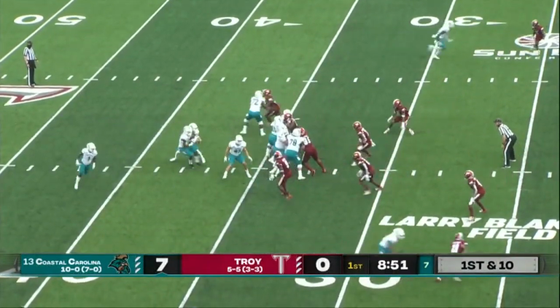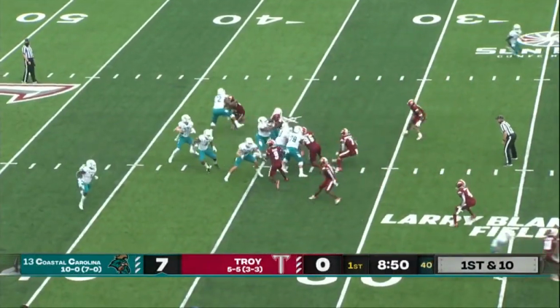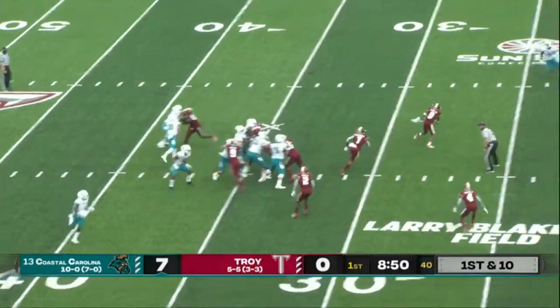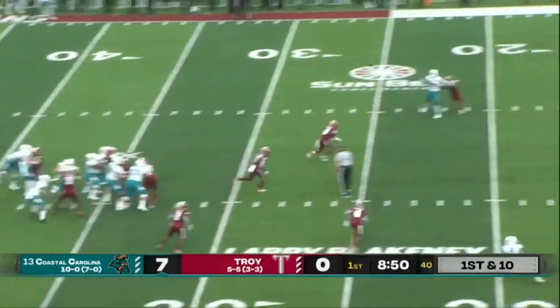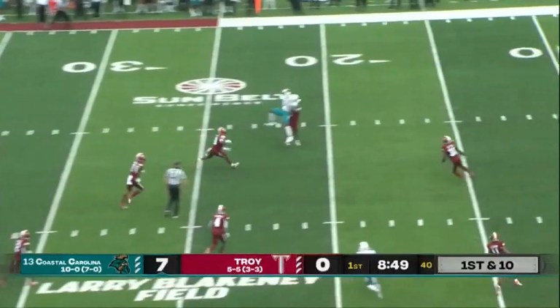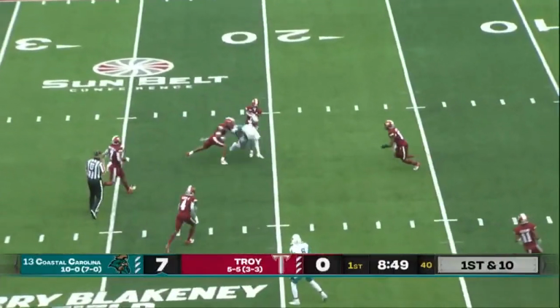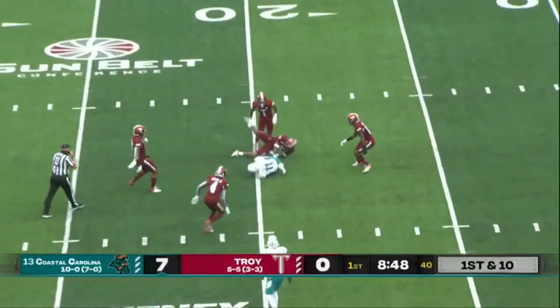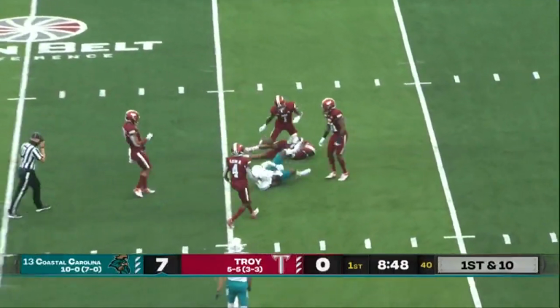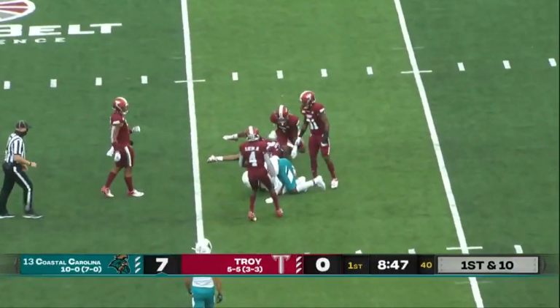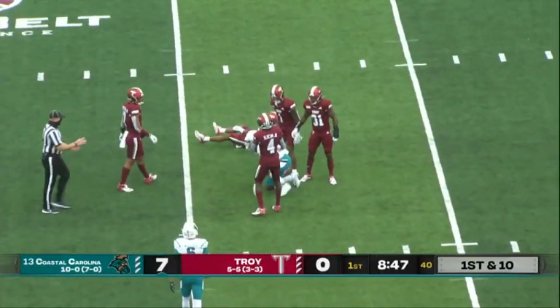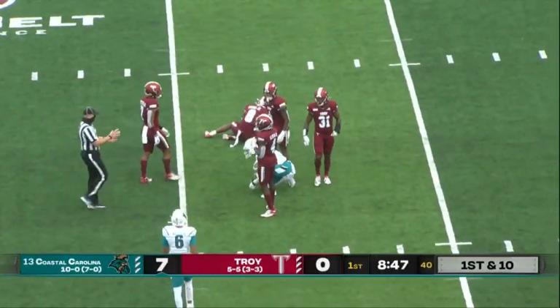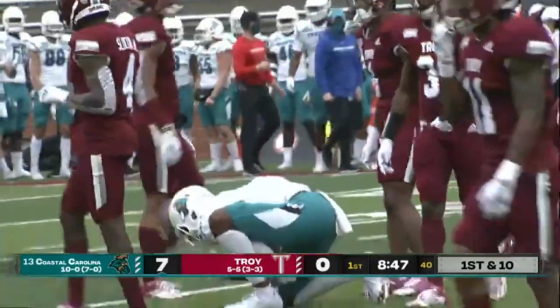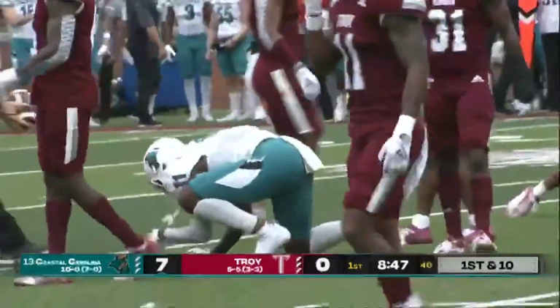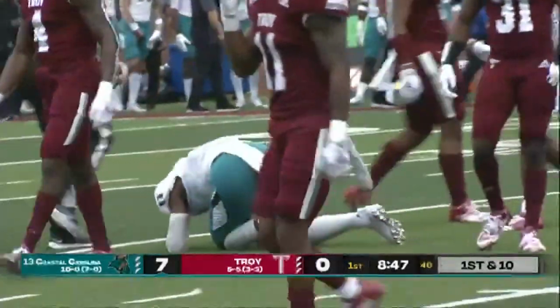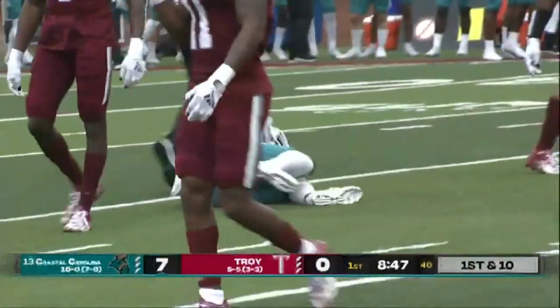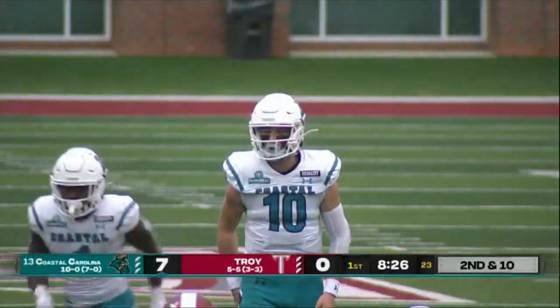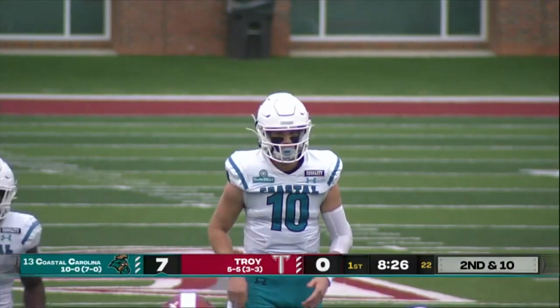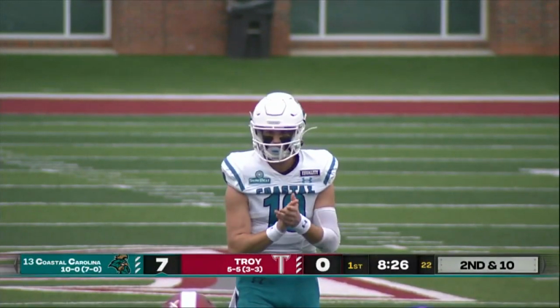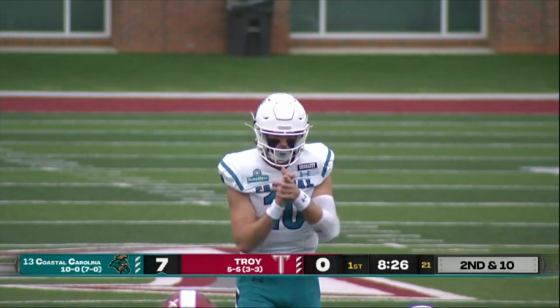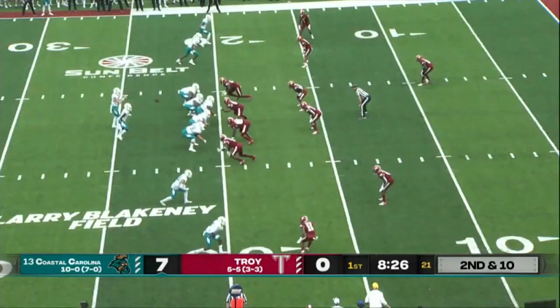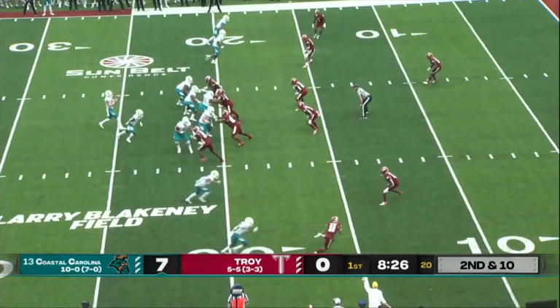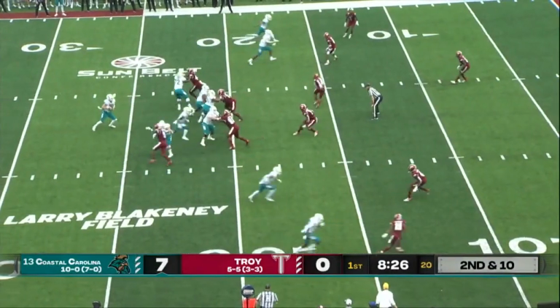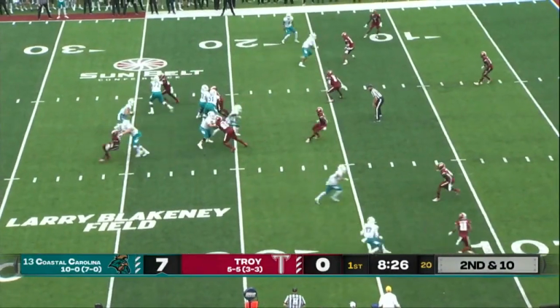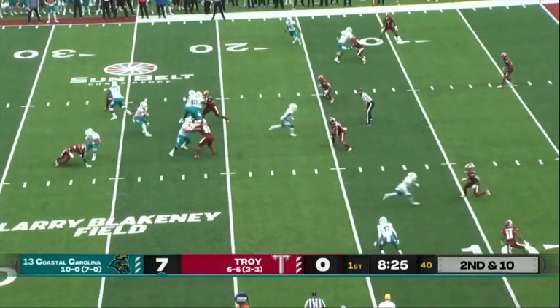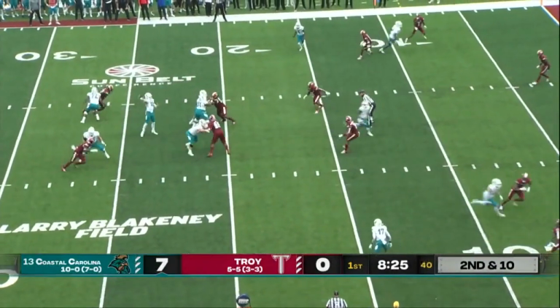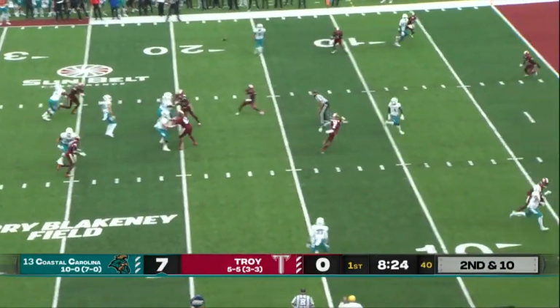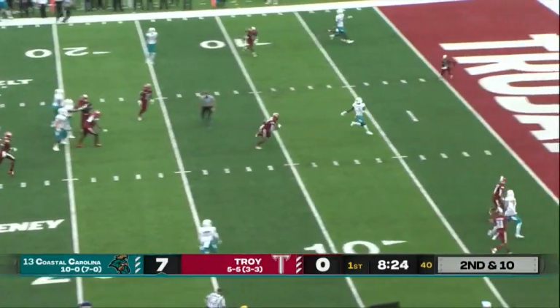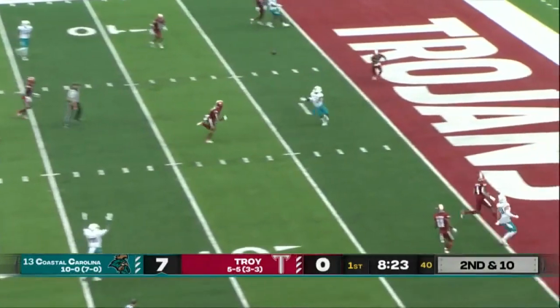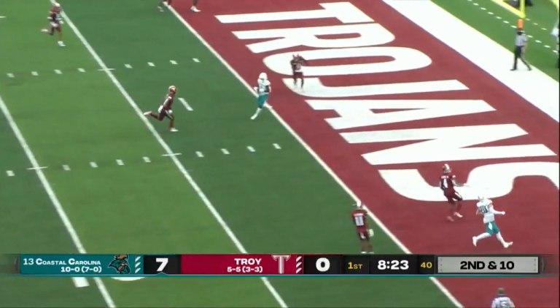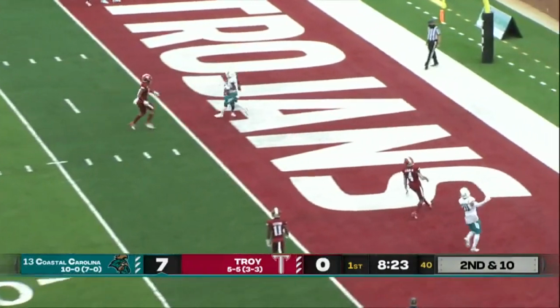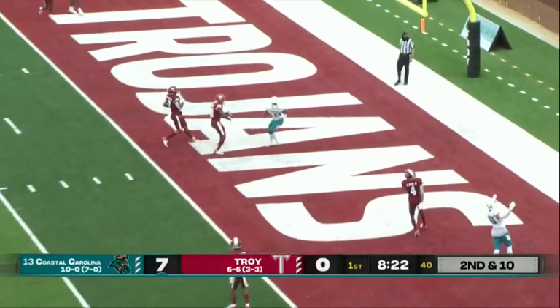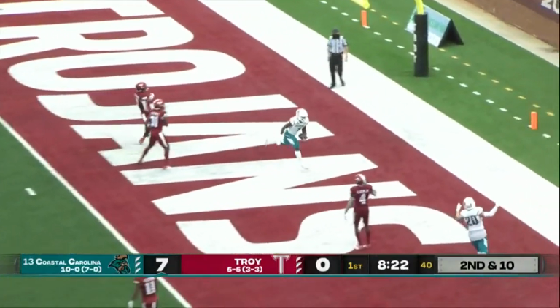Marable in motion, McCall up top. What a snatch — terrific catch by Cameron Brown for Coastal, right at the red zone at the 20-yard line. McCall faked like he was going to run, and he's got a man, and it's a touchdown.